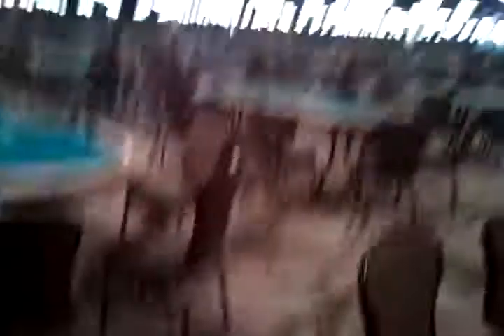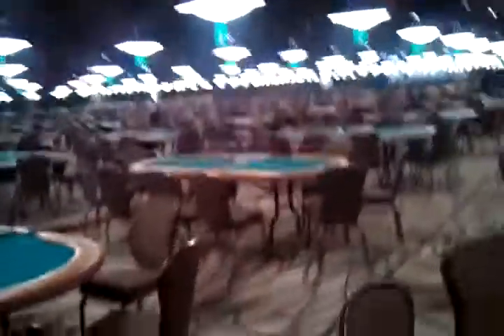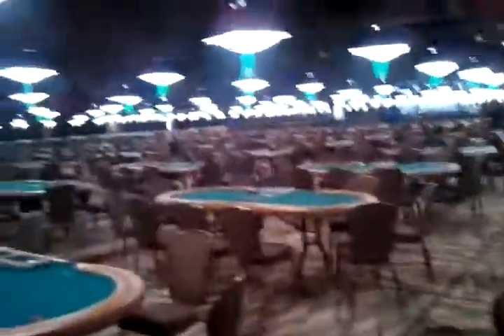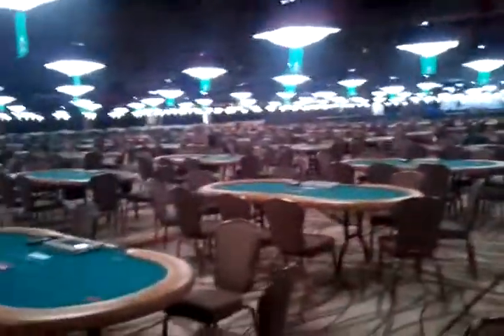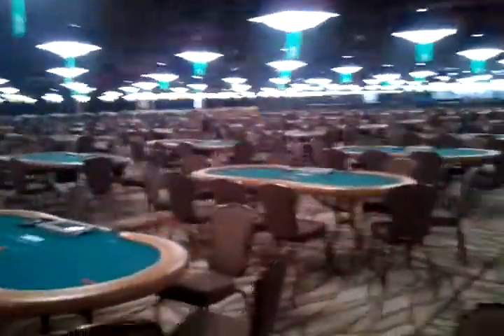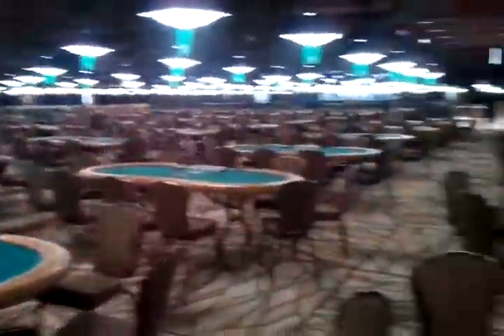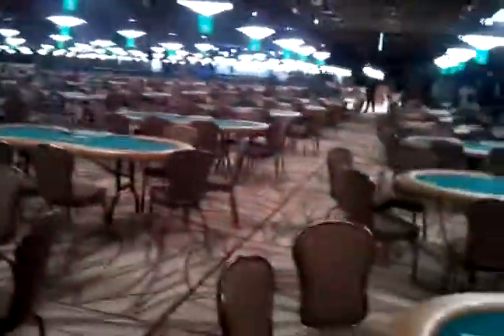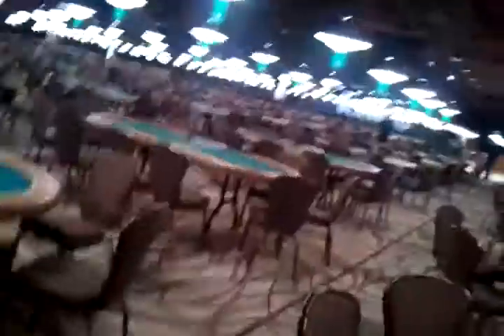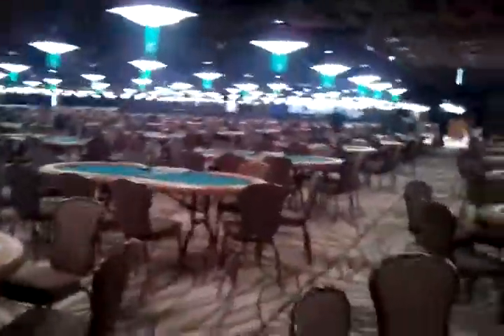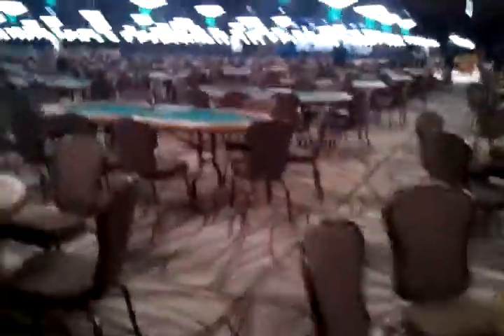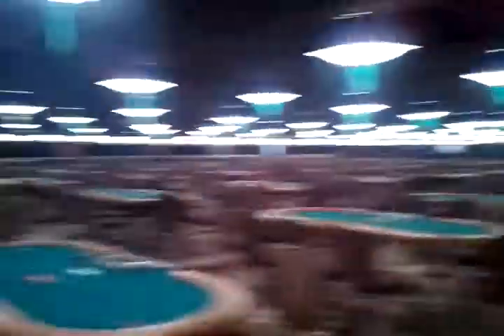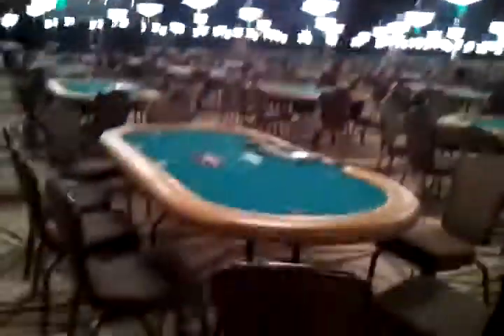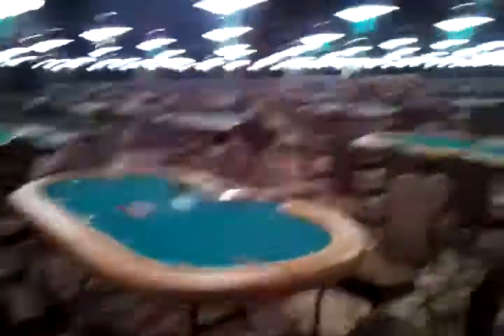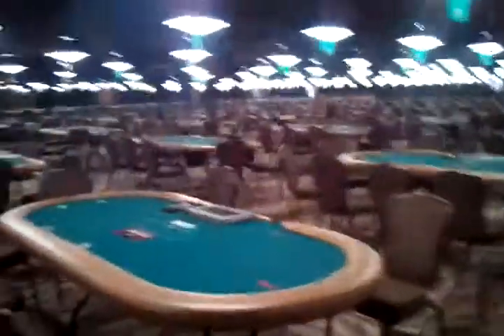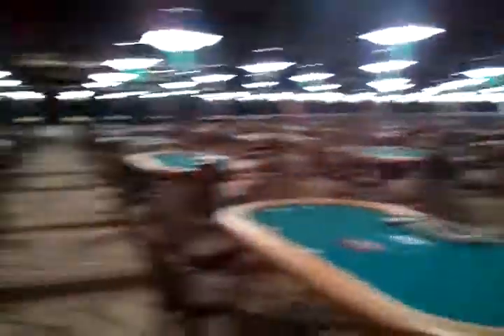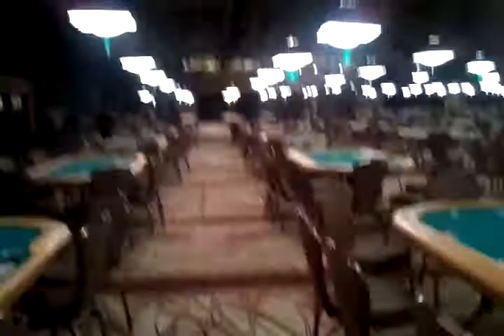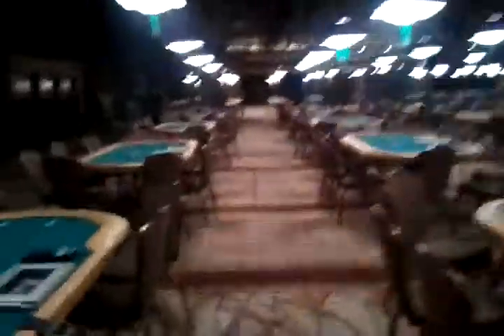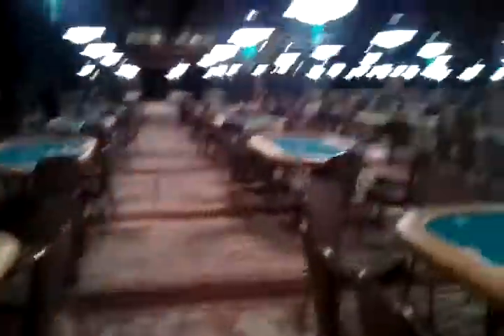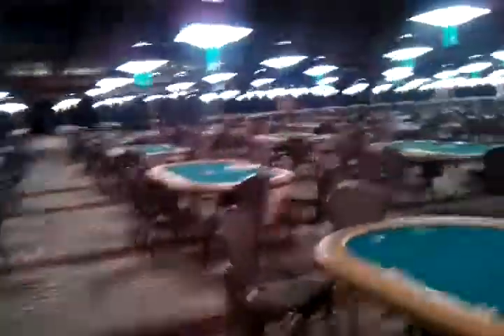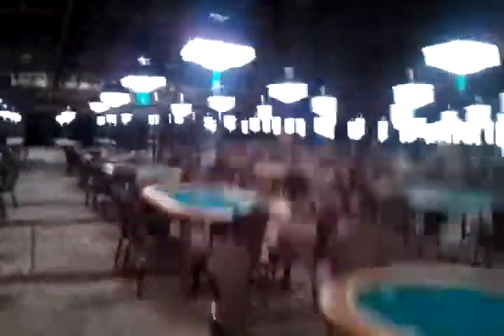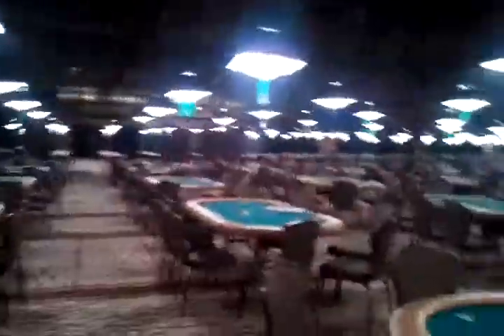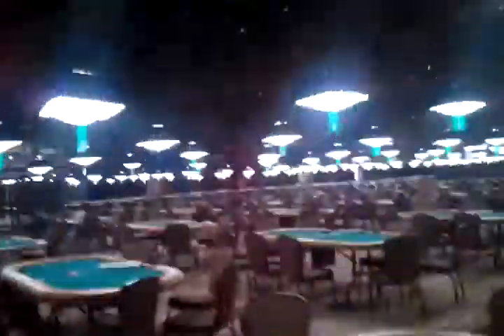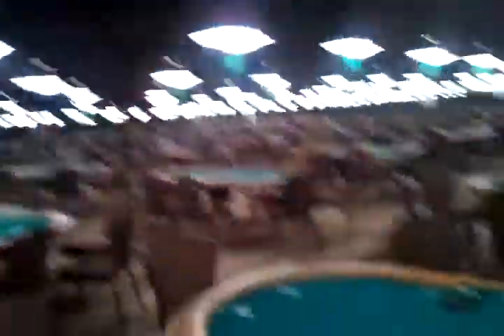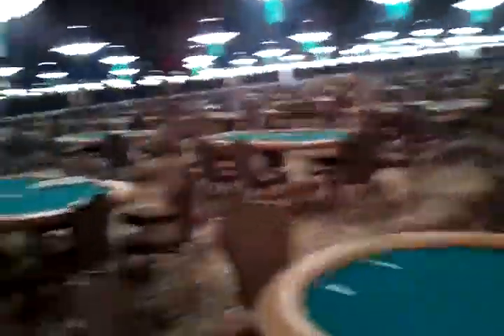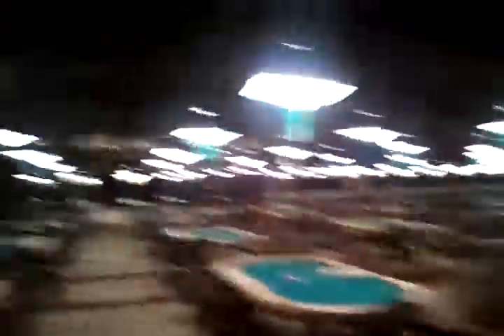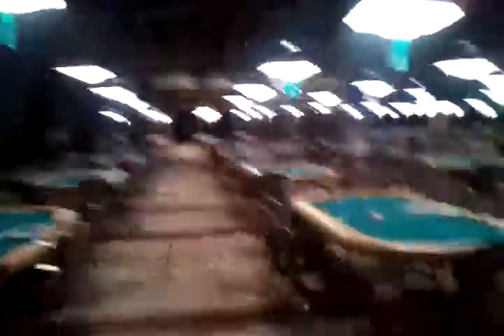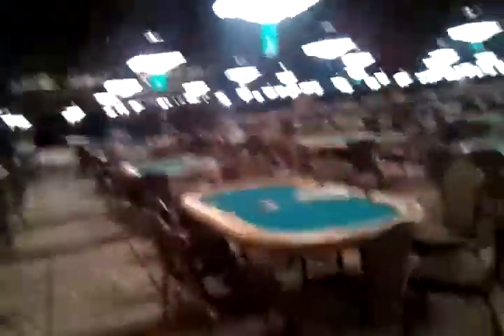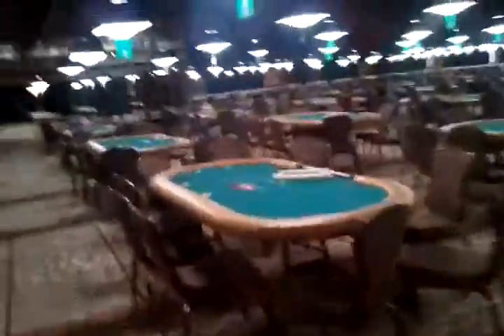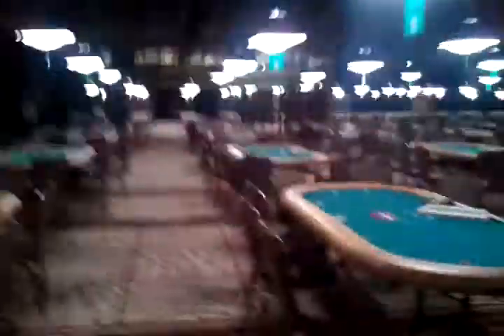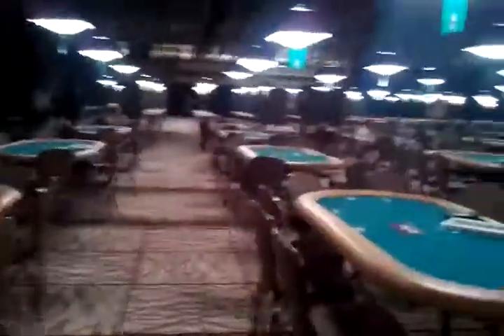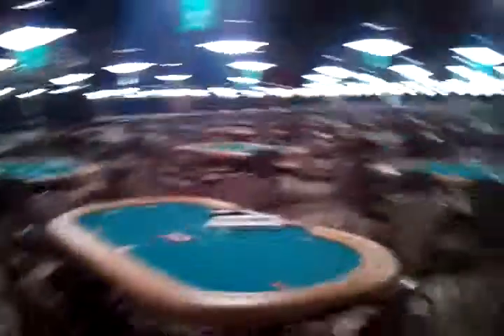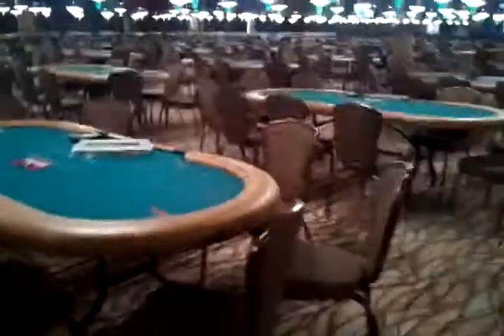This is probably going to be the cash game area, and then on the other side is going to be more of the tournaments and things like that. This is one of three rooms — this is called the Pavilion Room.